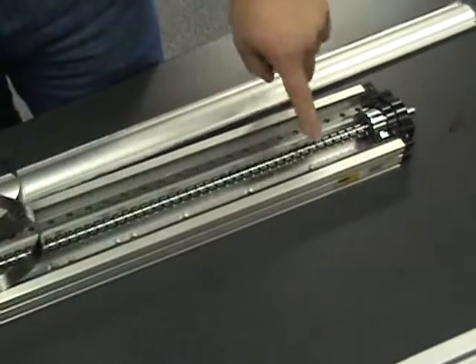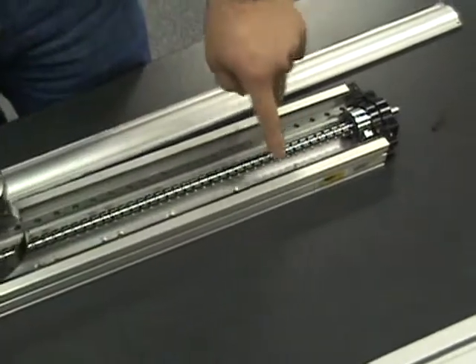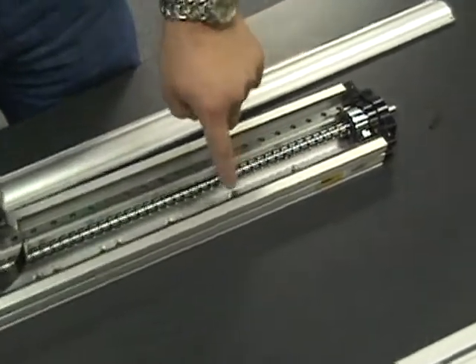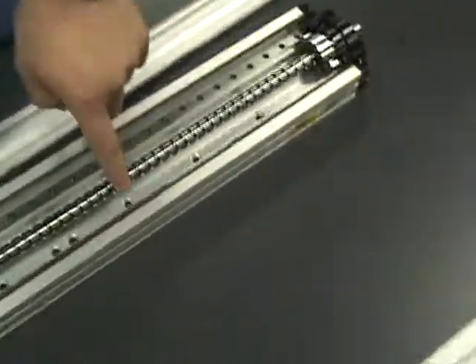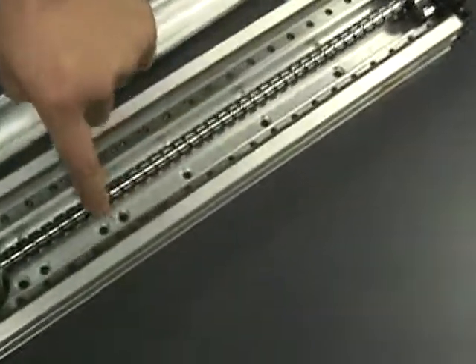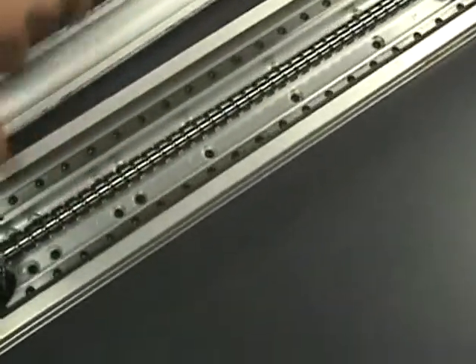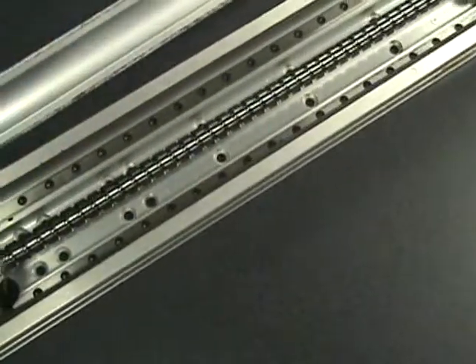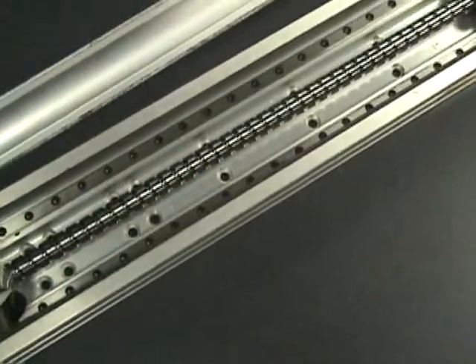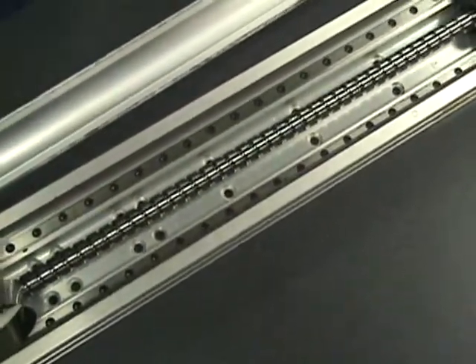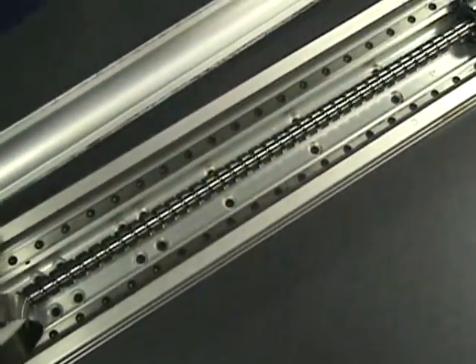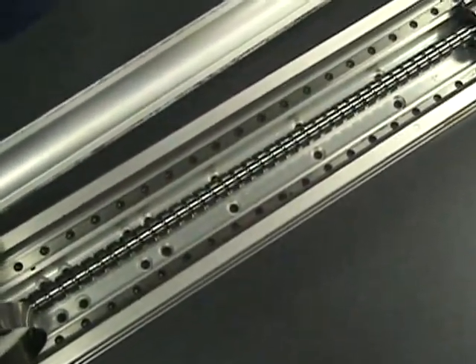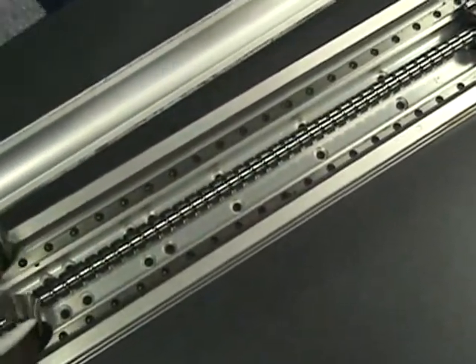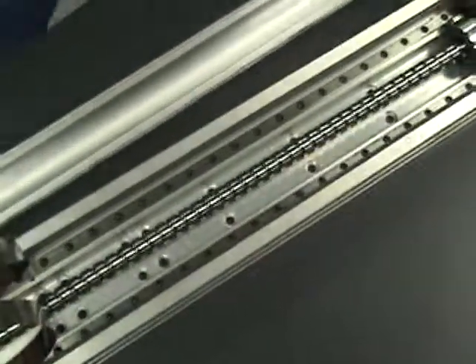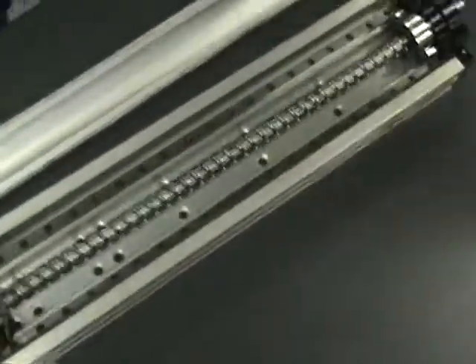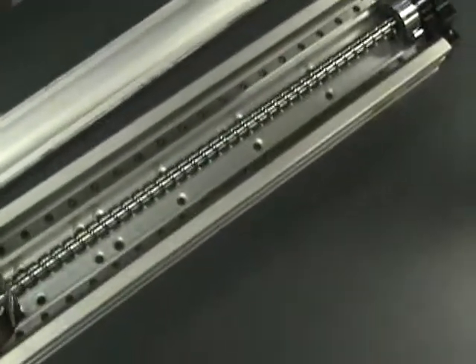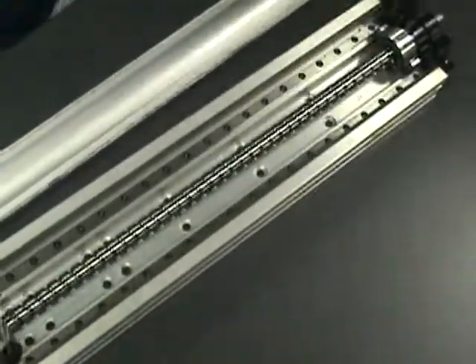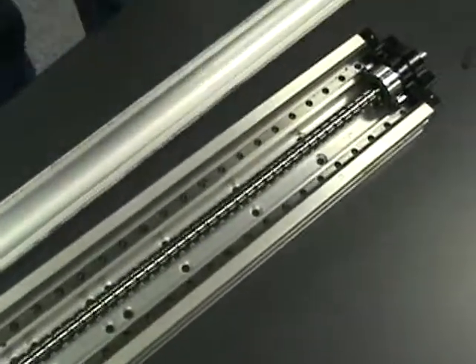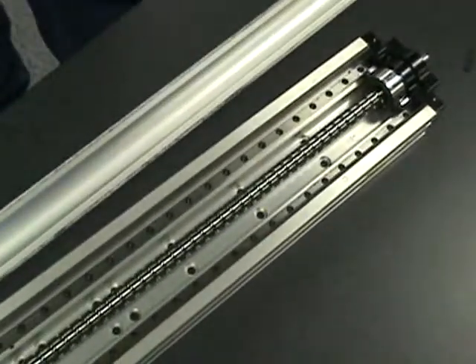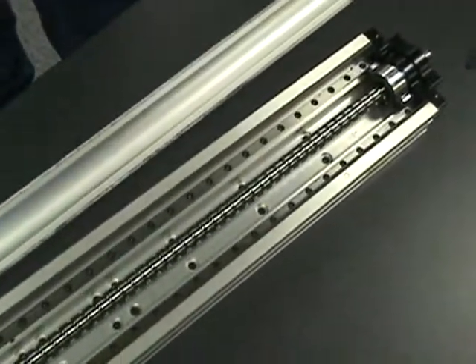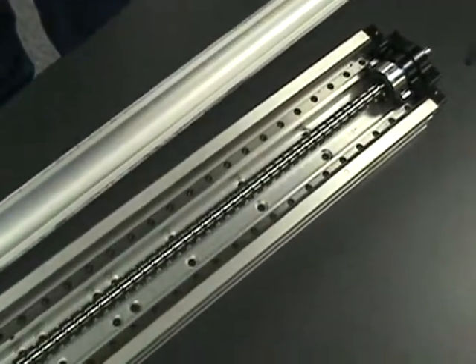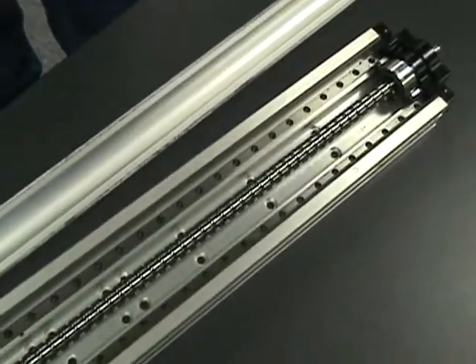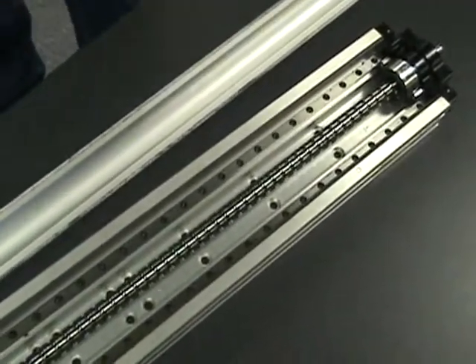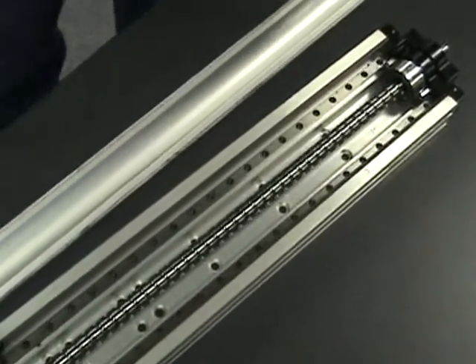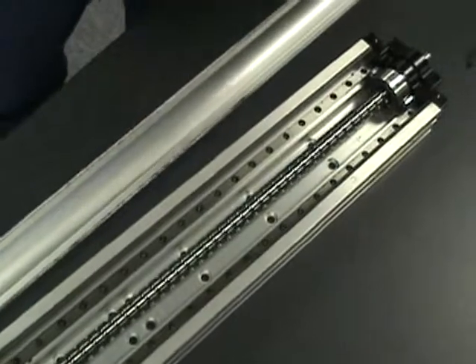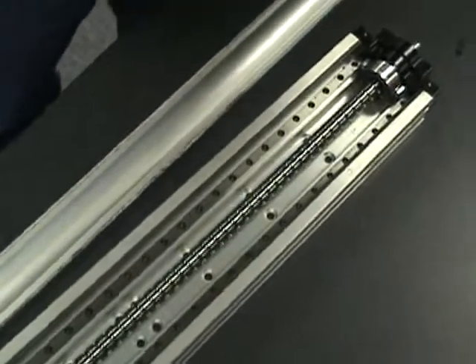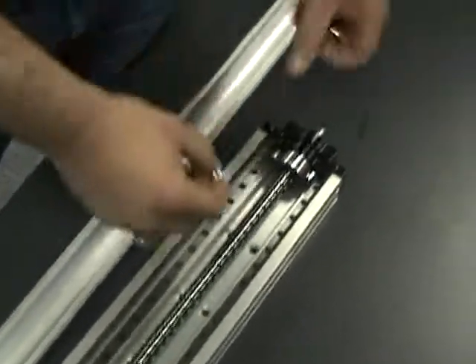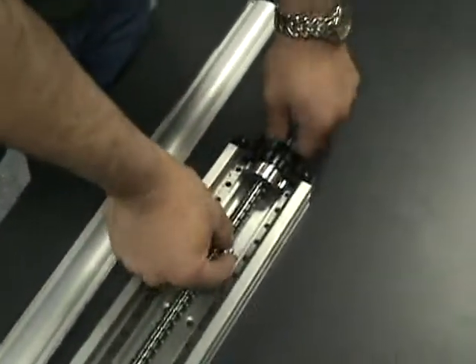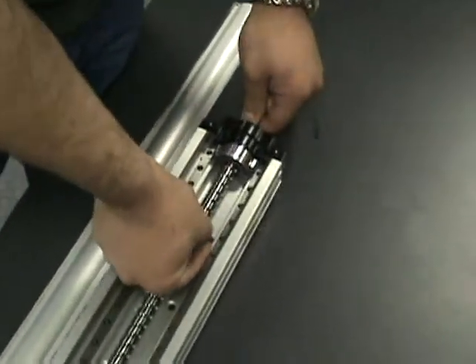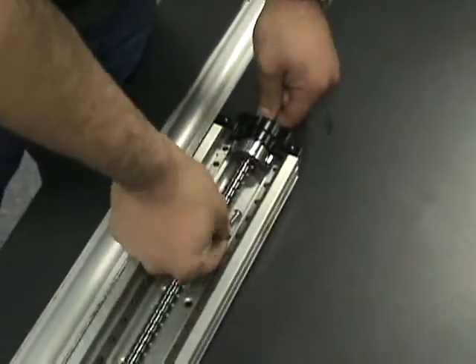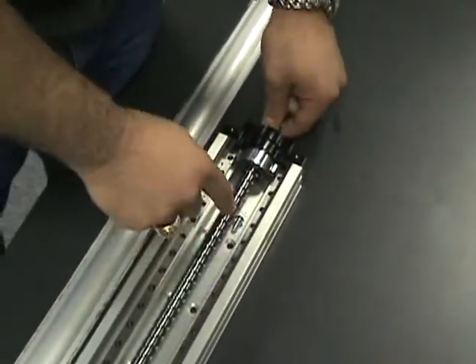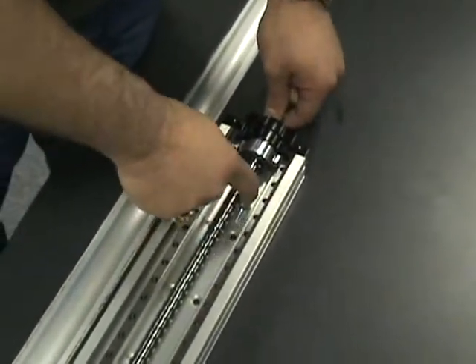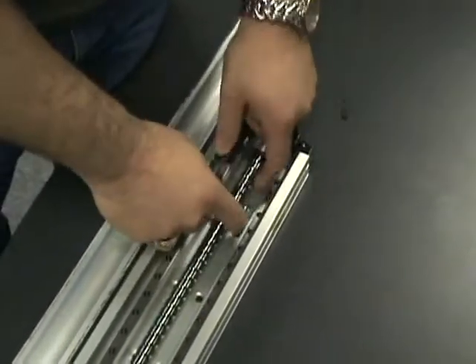Here are the mounting holes that we're going to use. And a six button head screw fits in there.